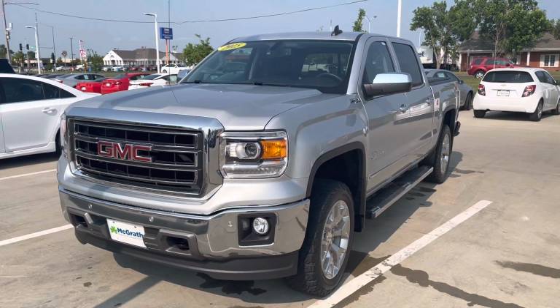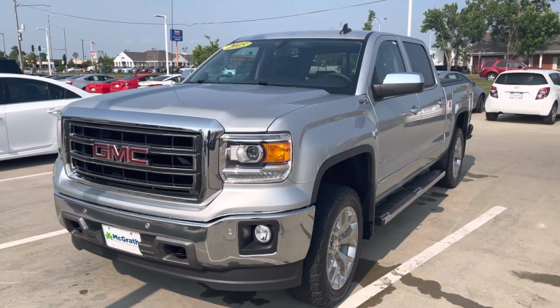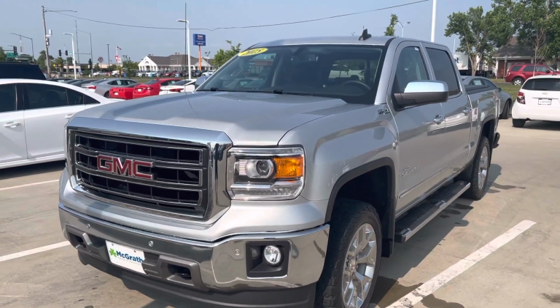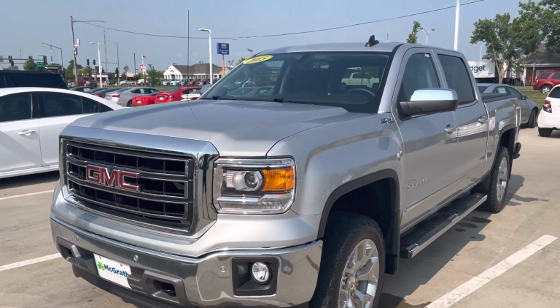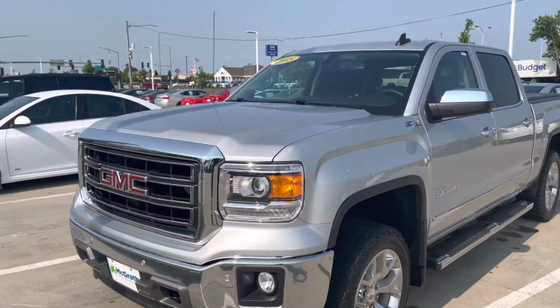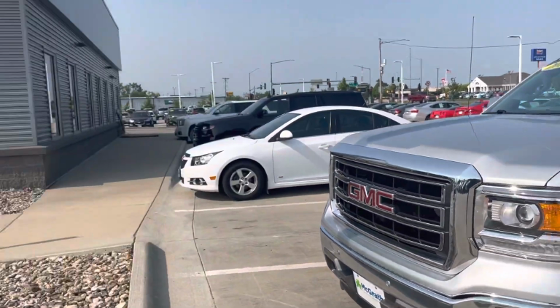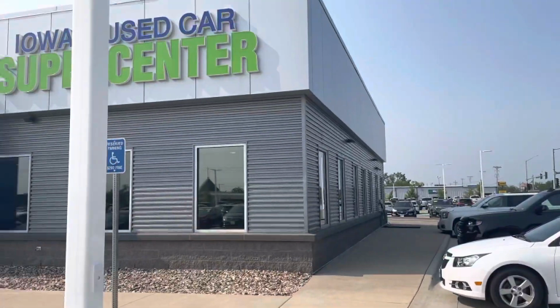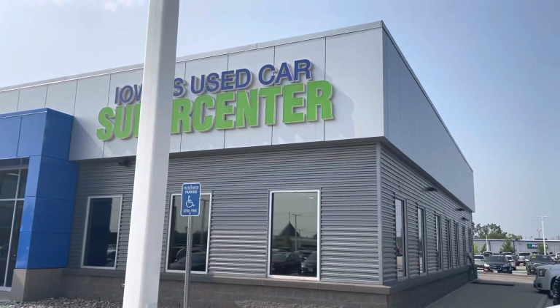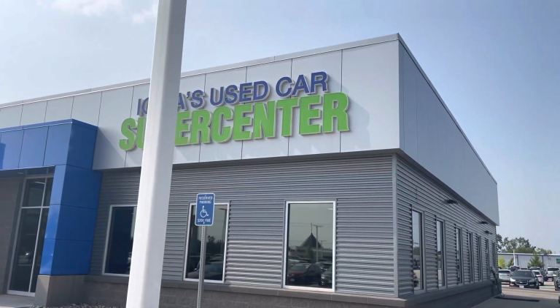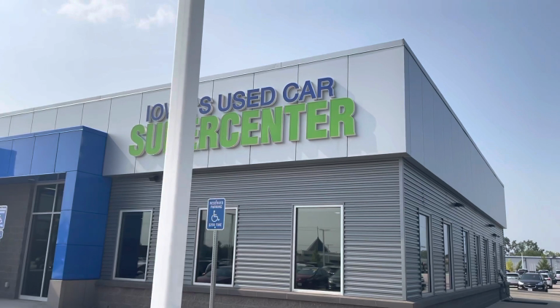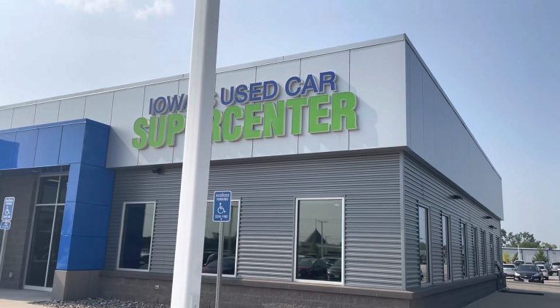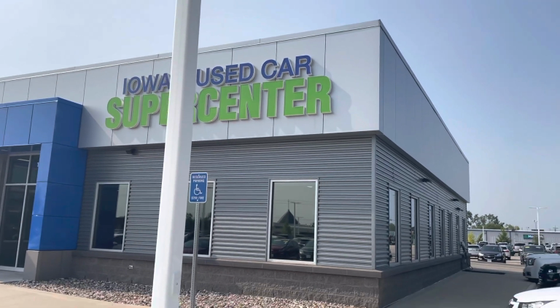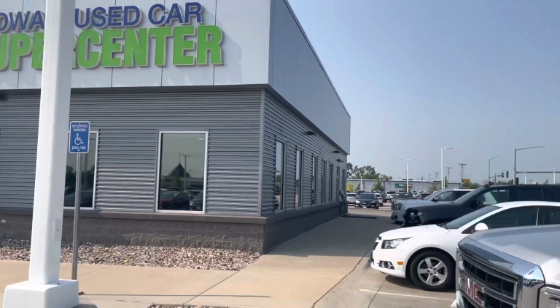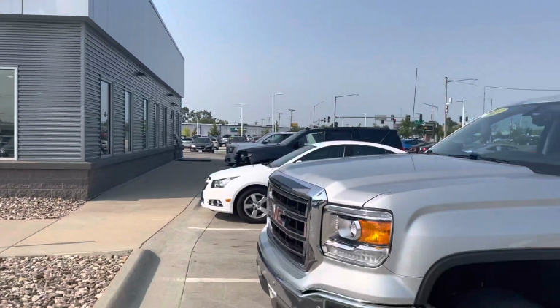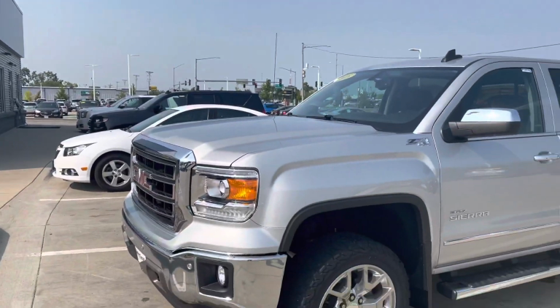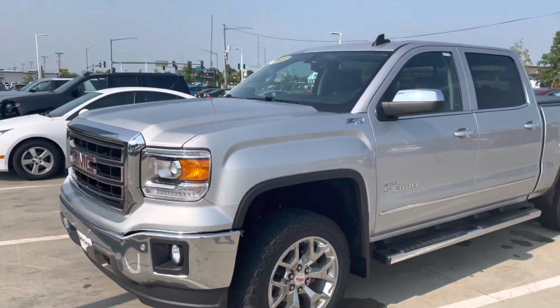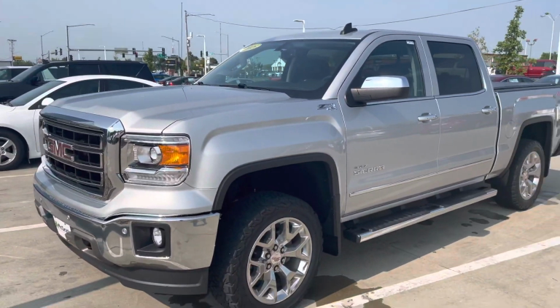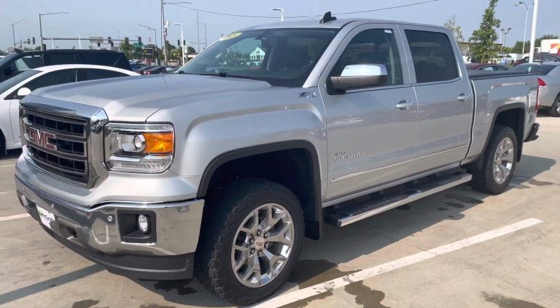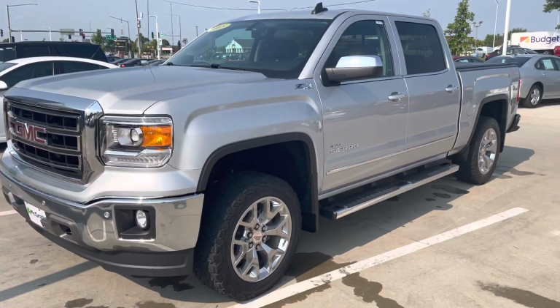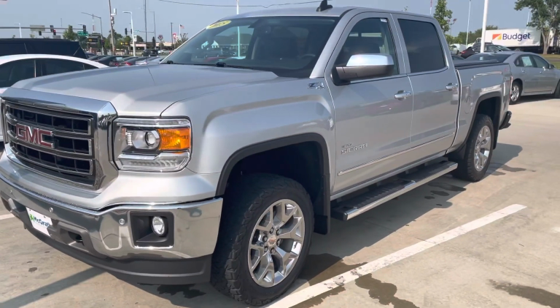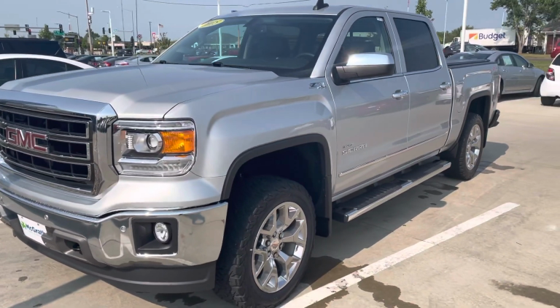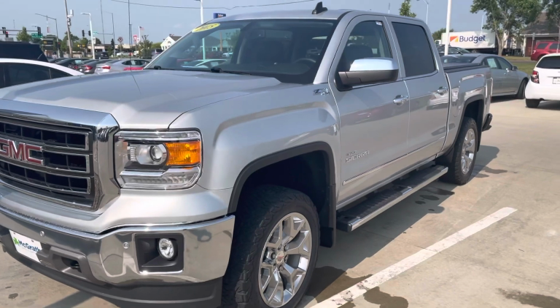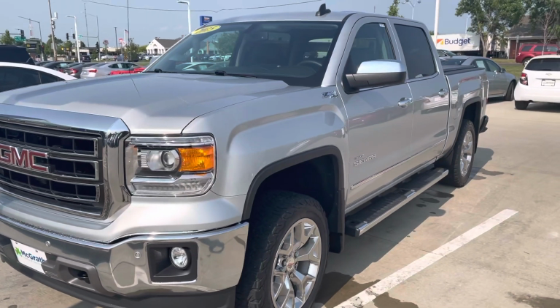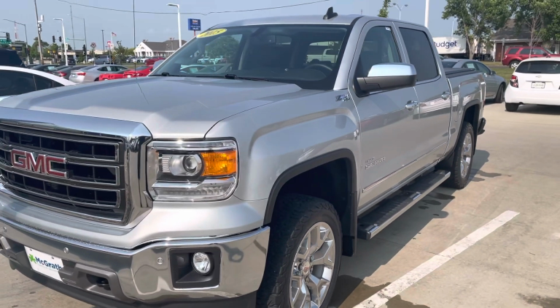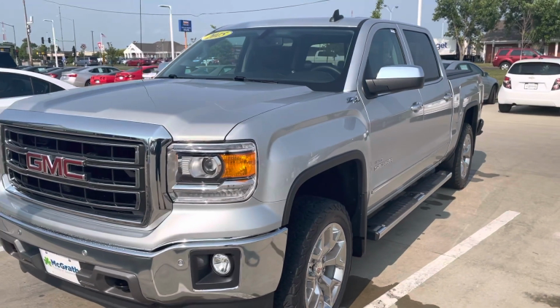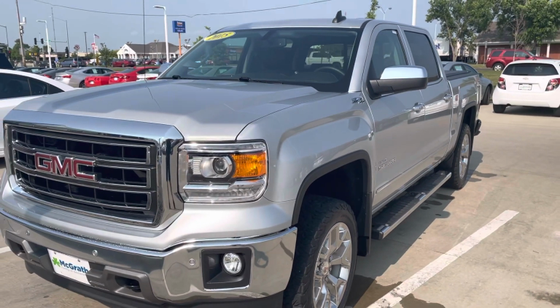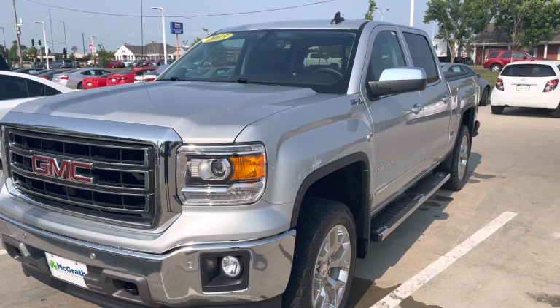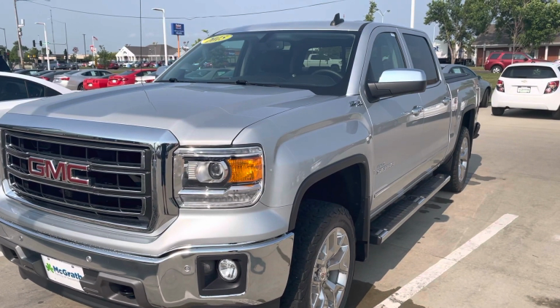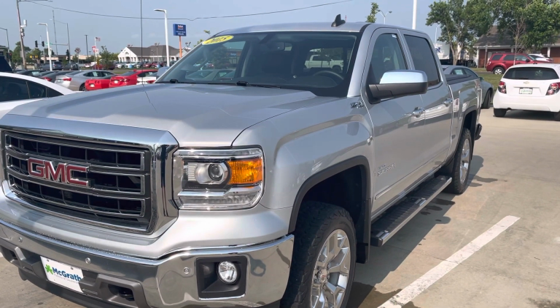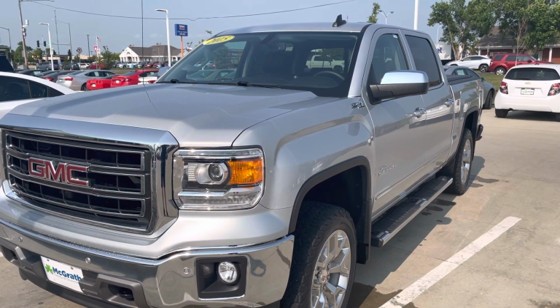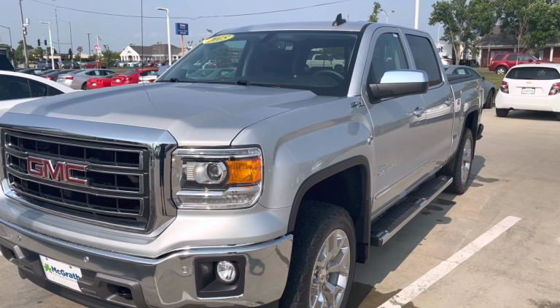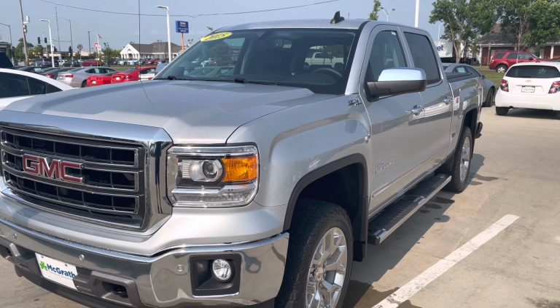Hi Chad, Cody here from Iowa's Used Car Supercenter at McGrath Auto. Just wanted to do a quick walk-around video of the 2015 GMC Sierra Z71.